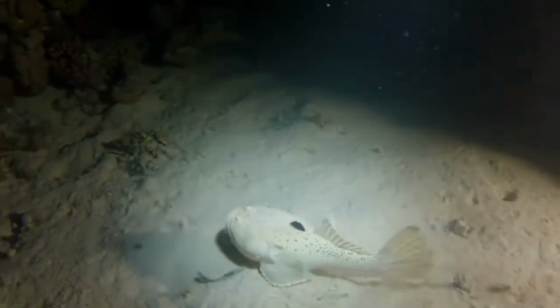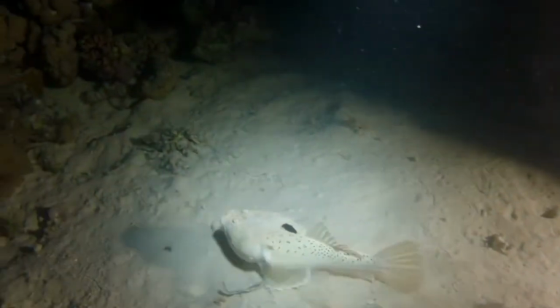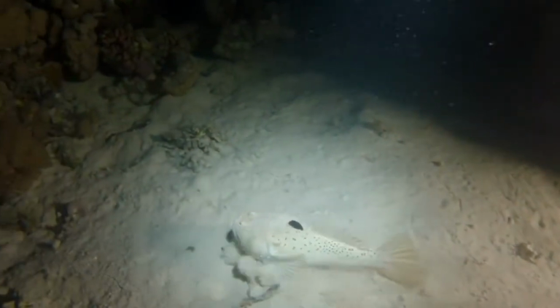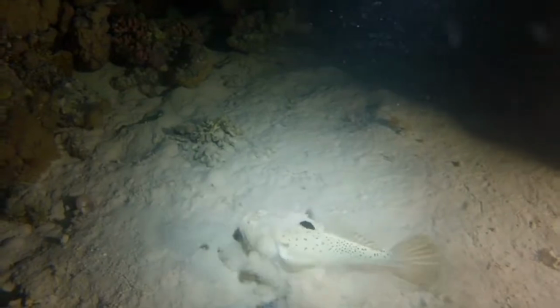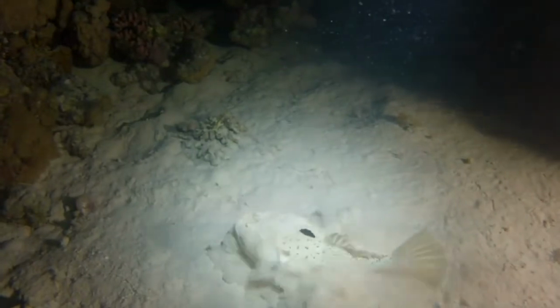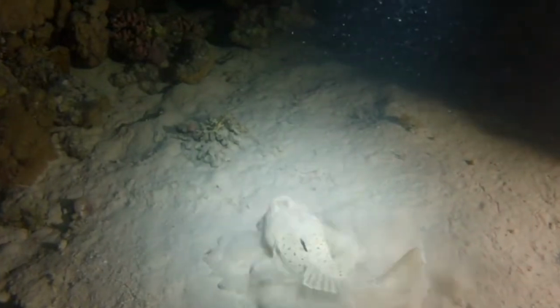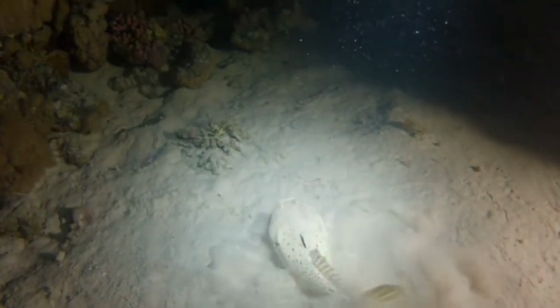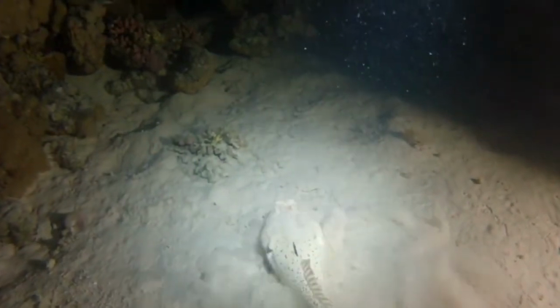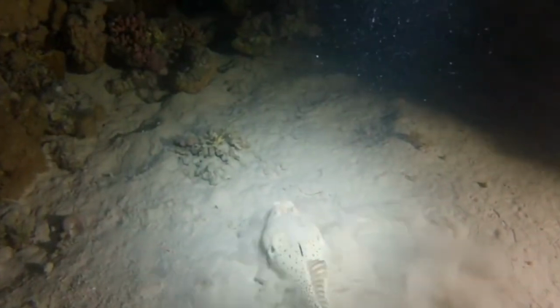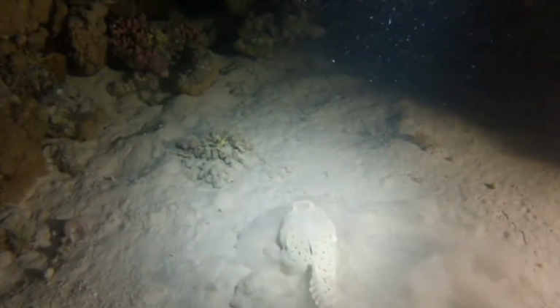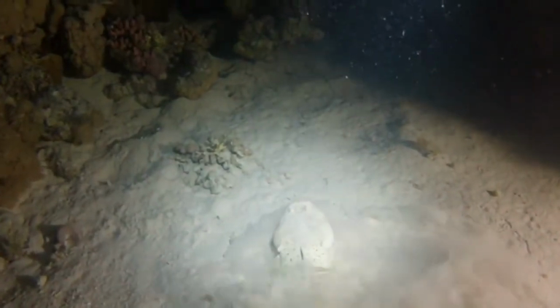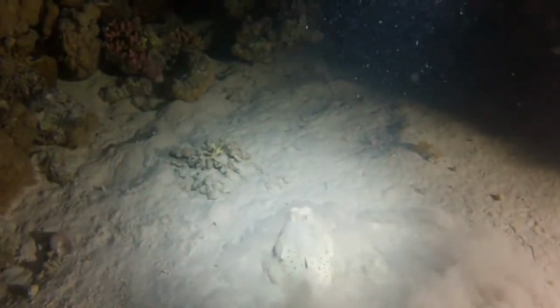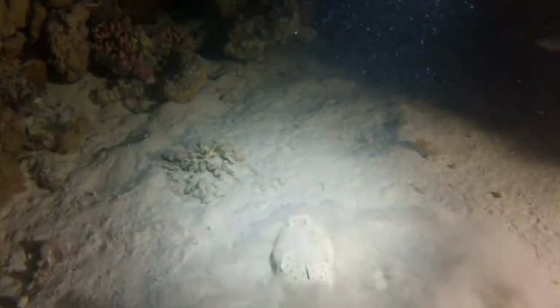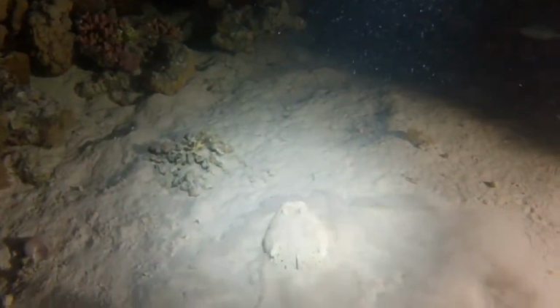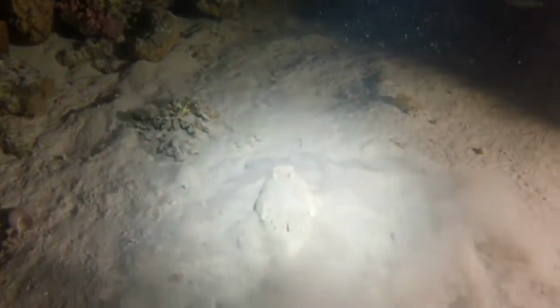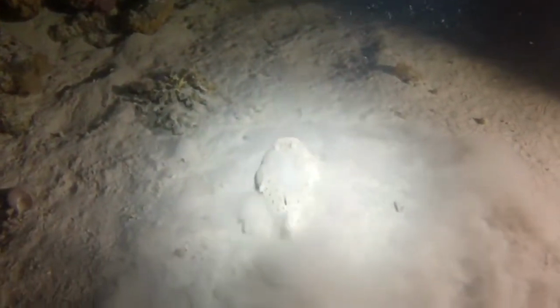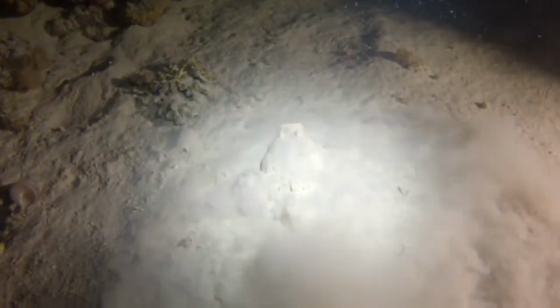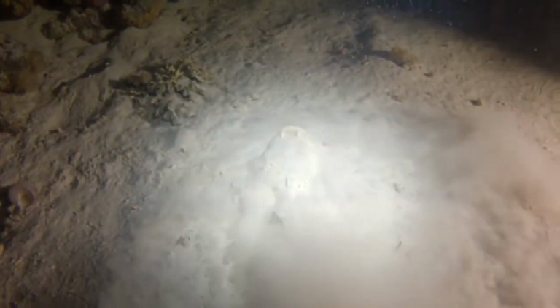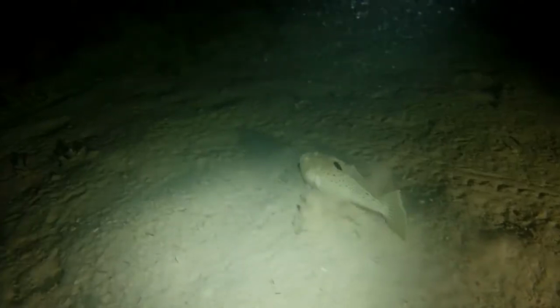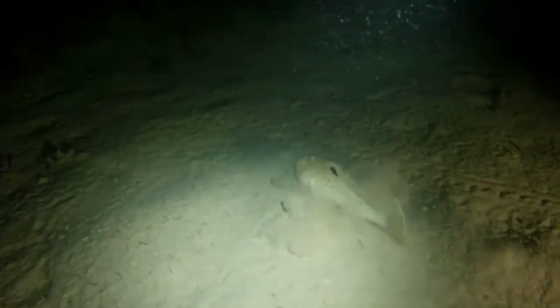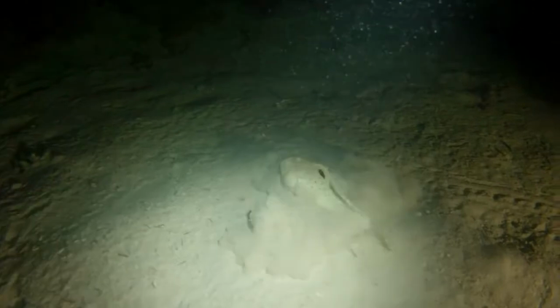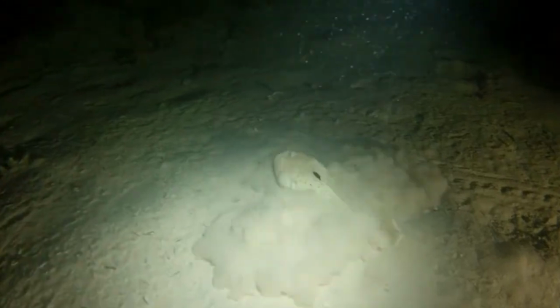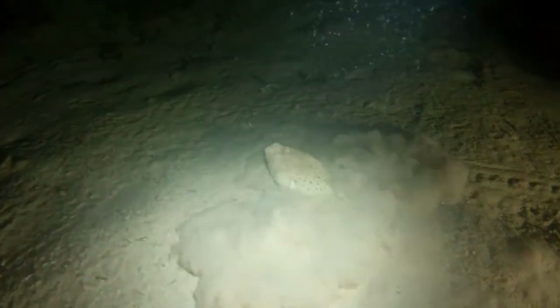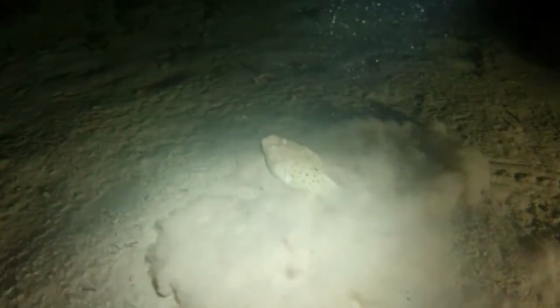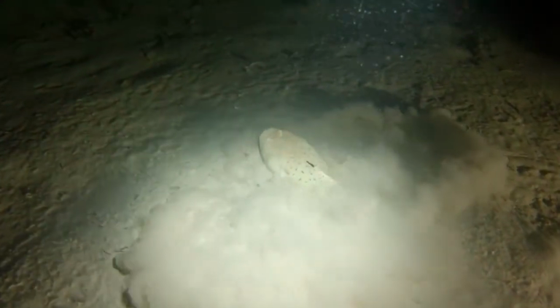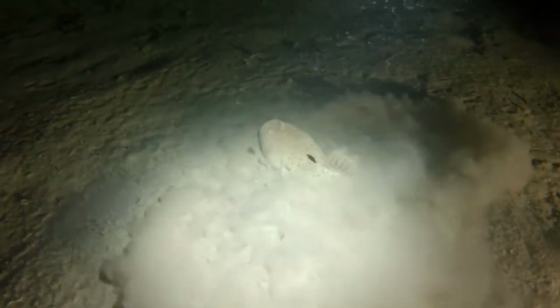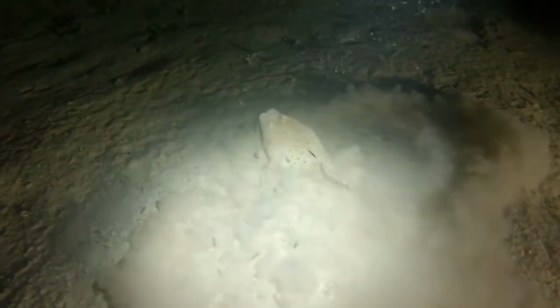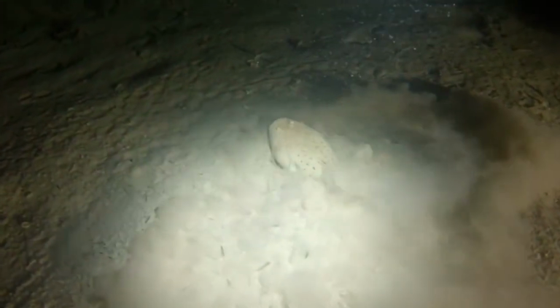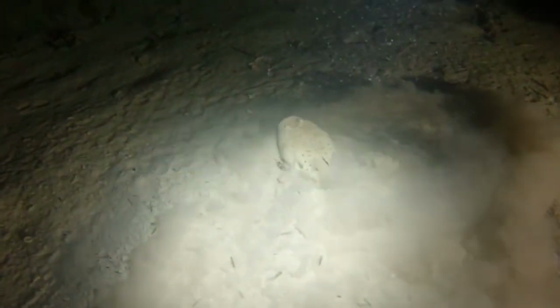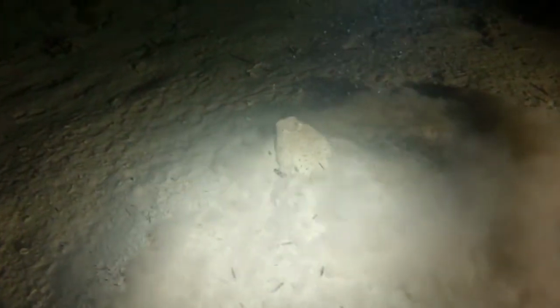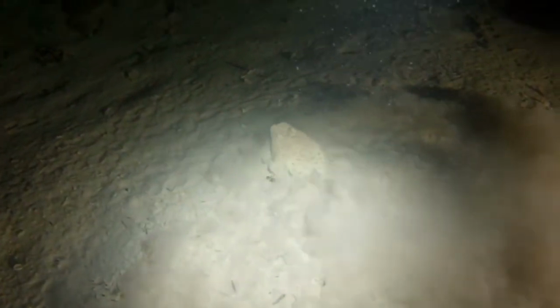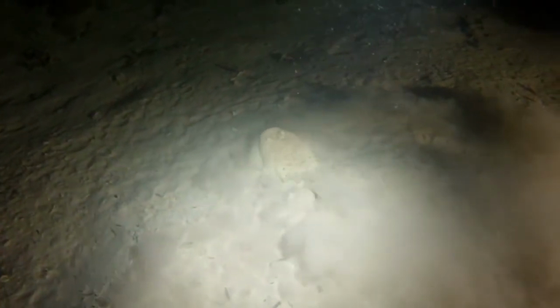Many species bury themselves in the sand with only their eyes exposed. They use their side fins as shovels to burrow below the sand.